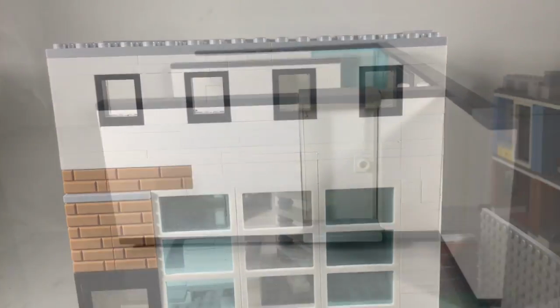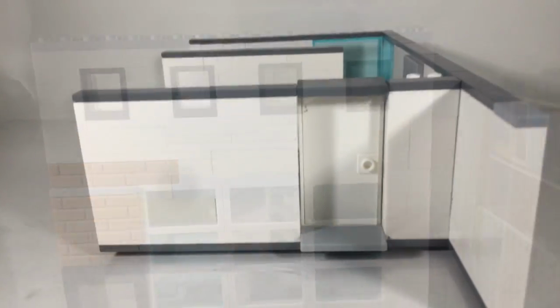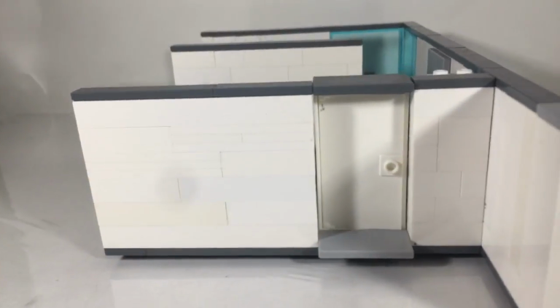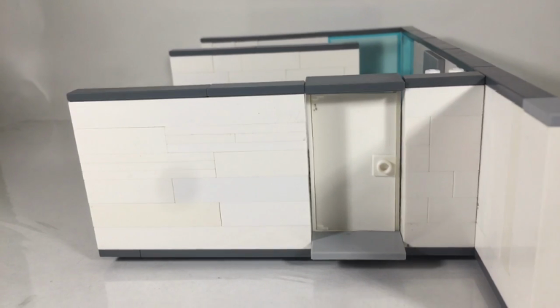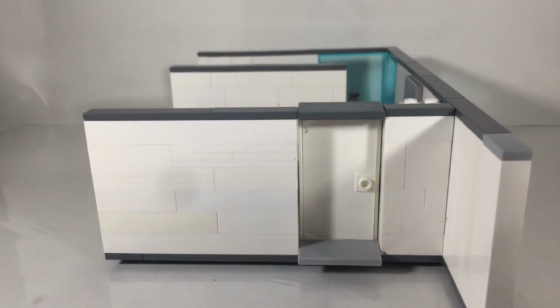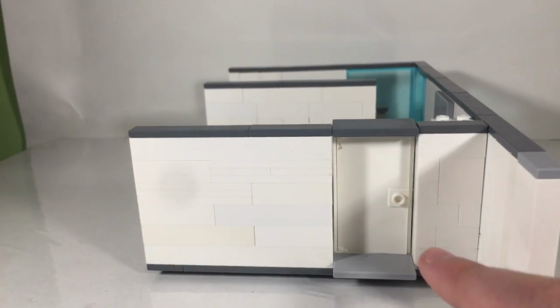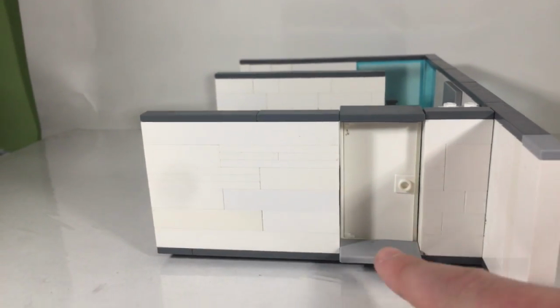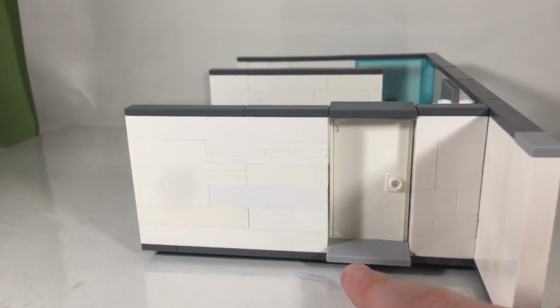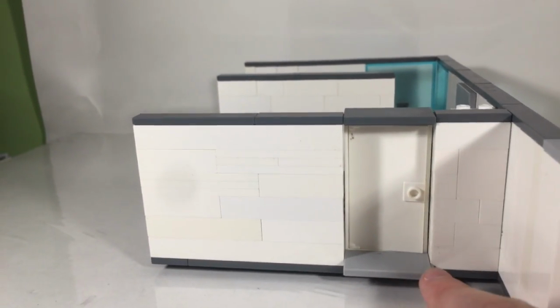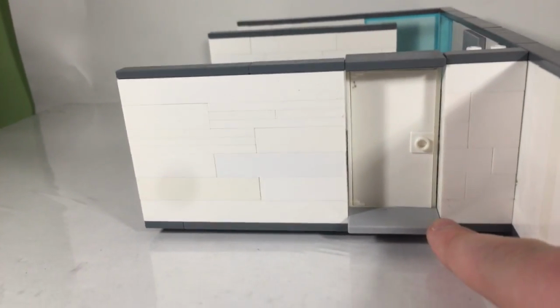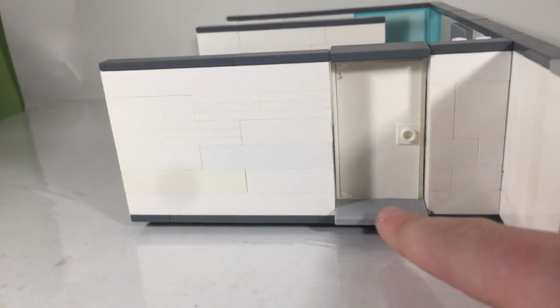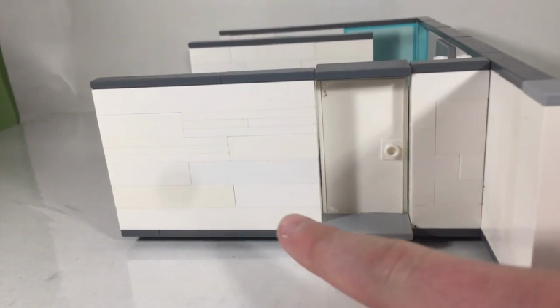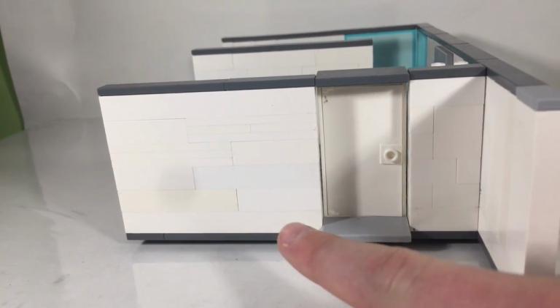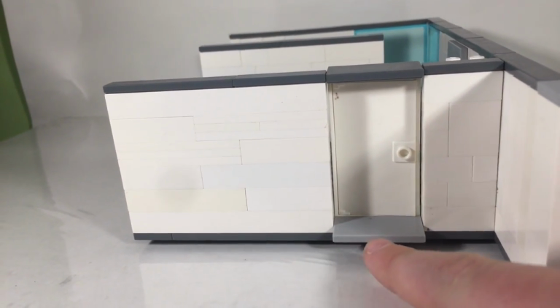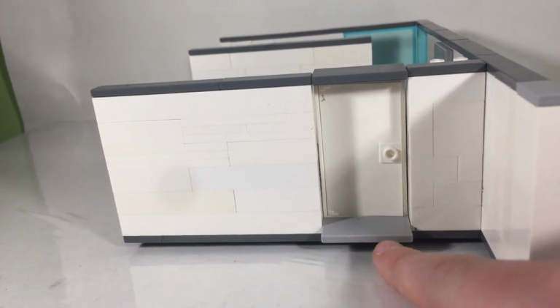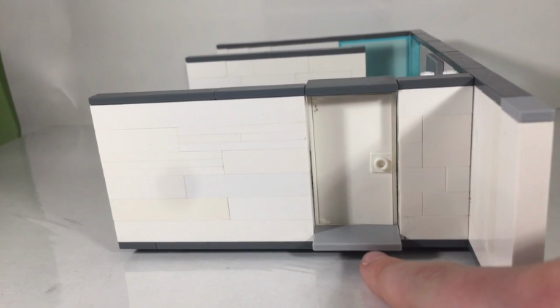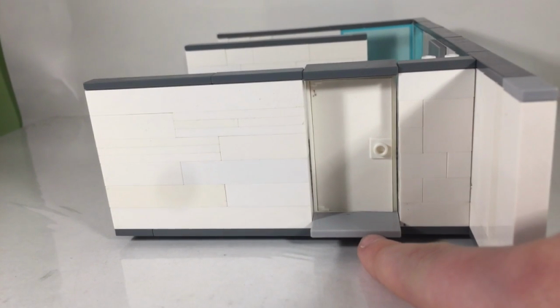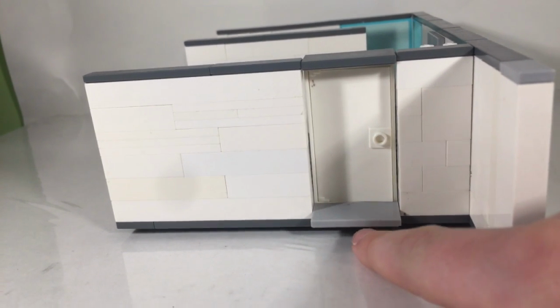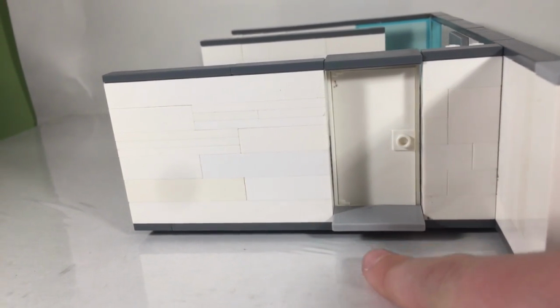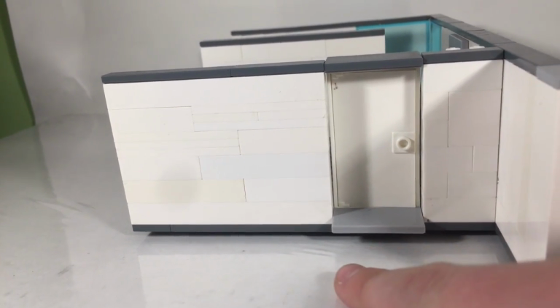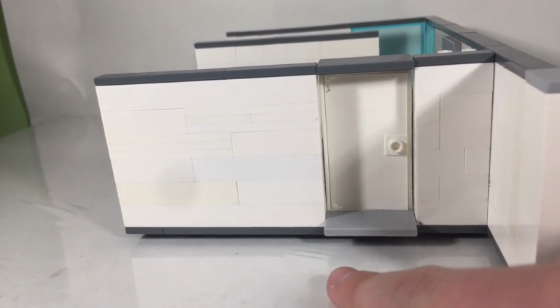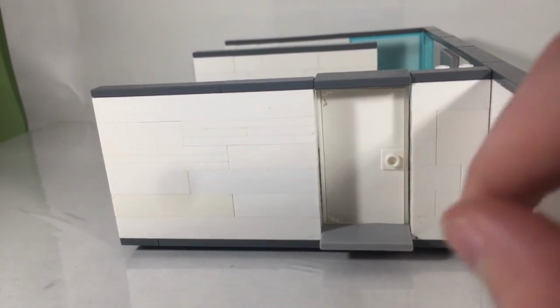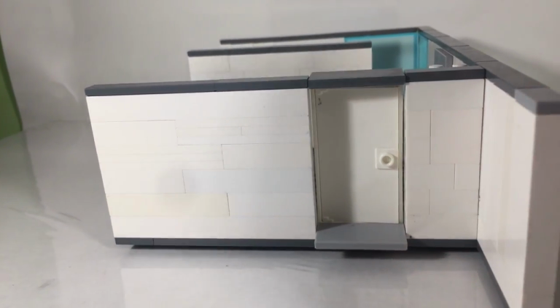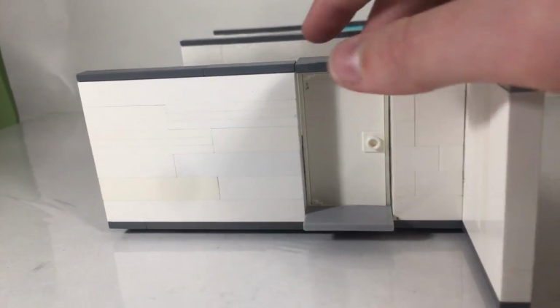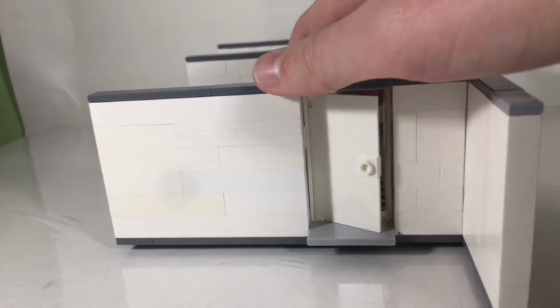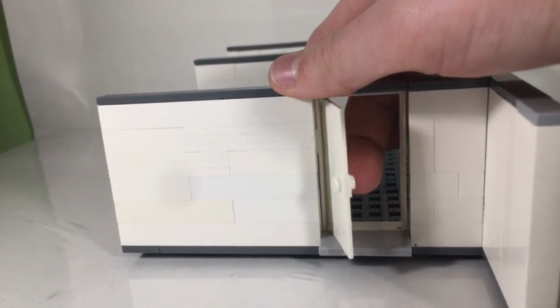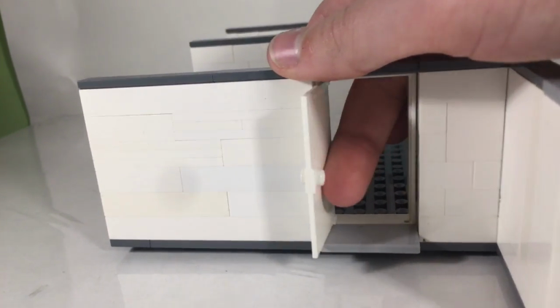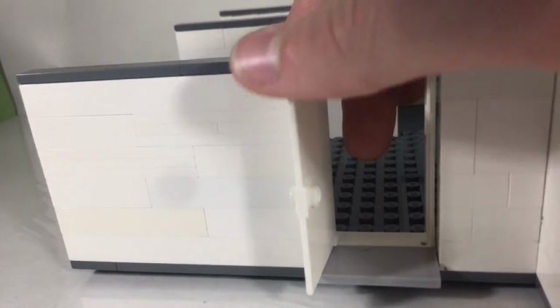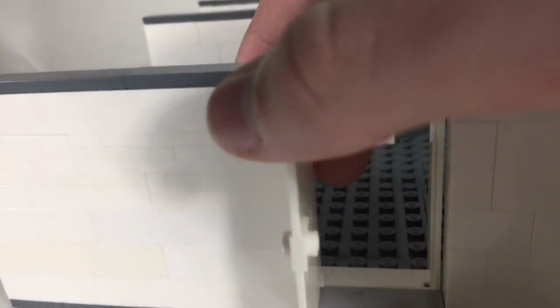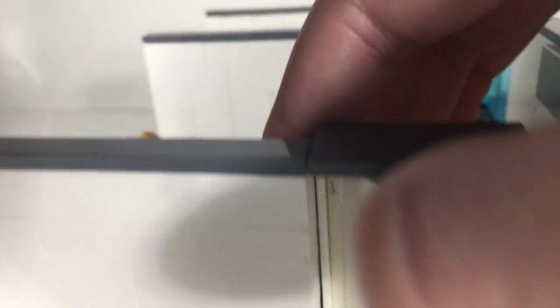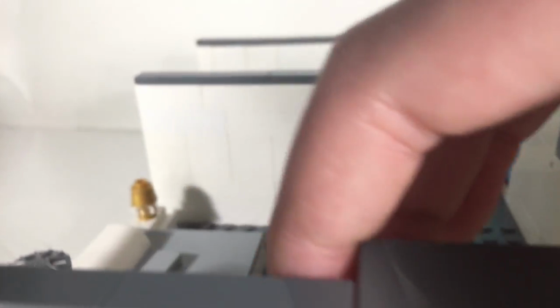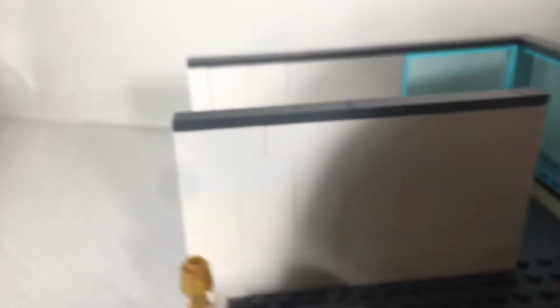Here is the third floor of the house. It is not all that impressive from this little area — right here is where the spiral staircase would lead down, and in through this door is the master suite.